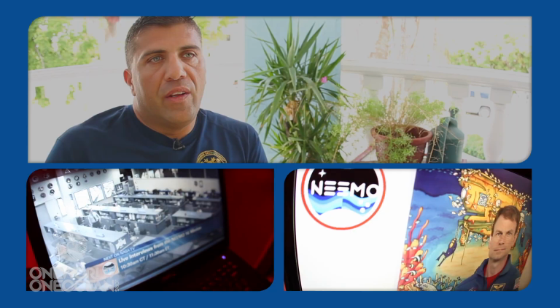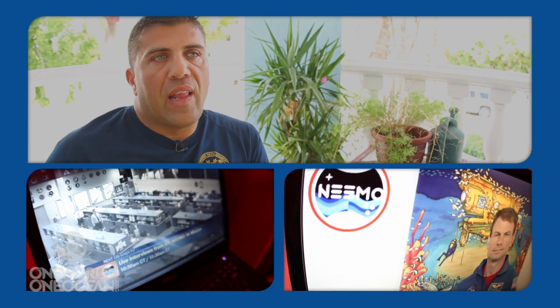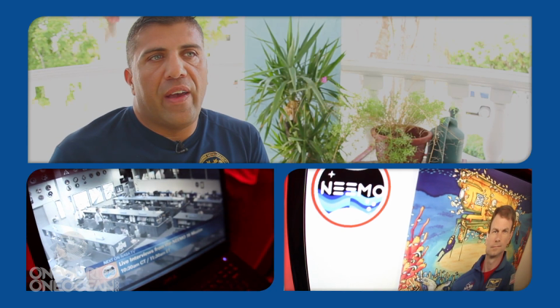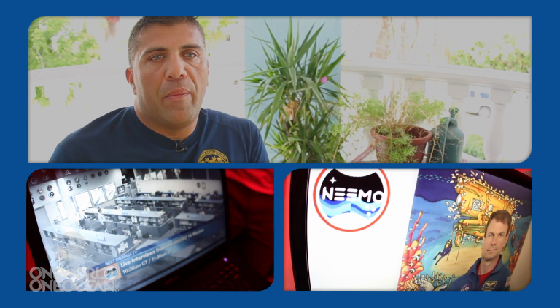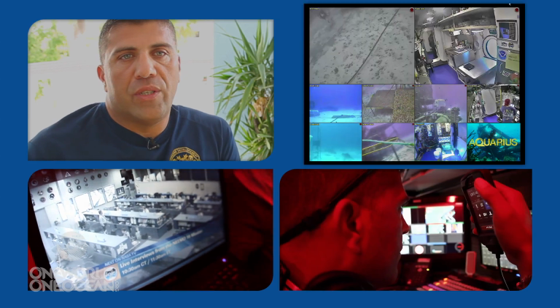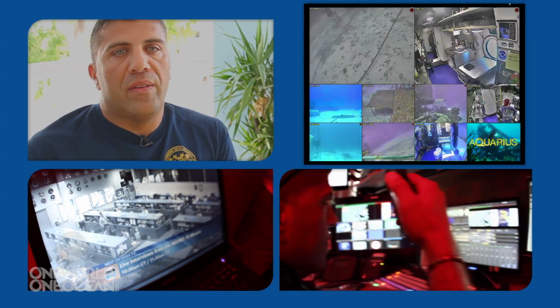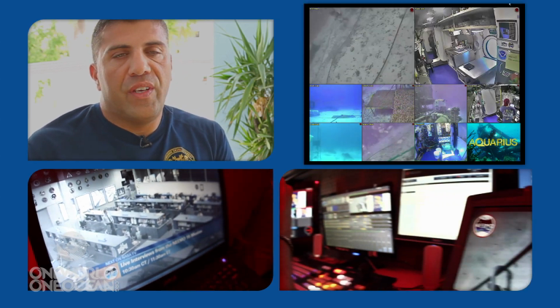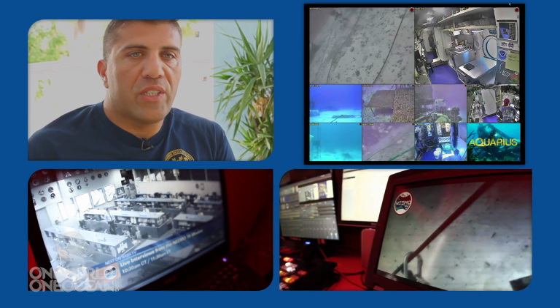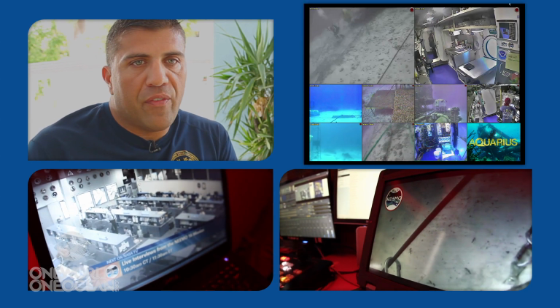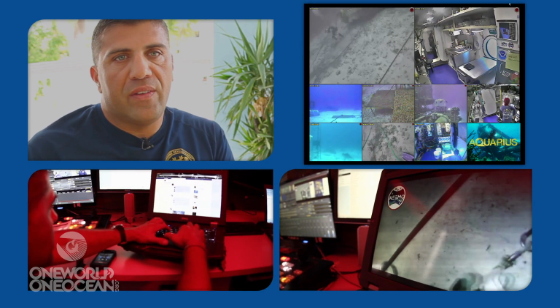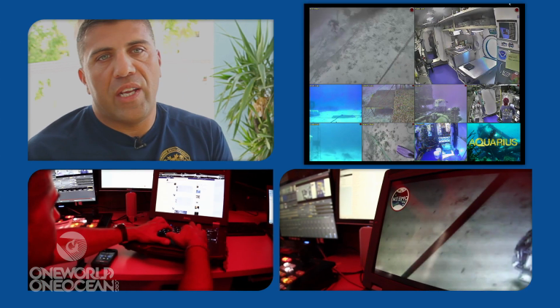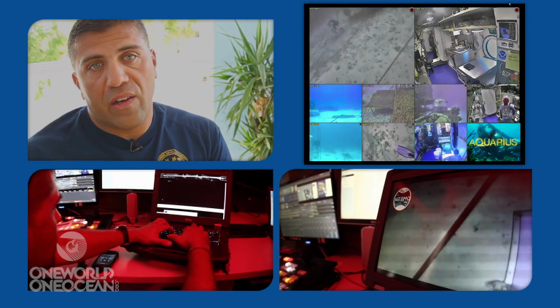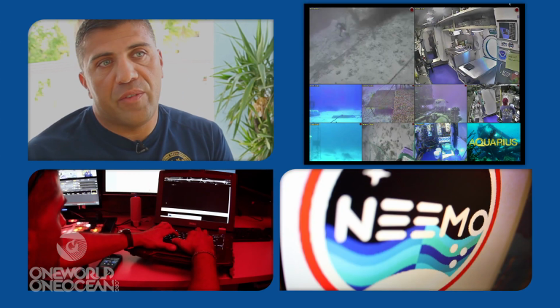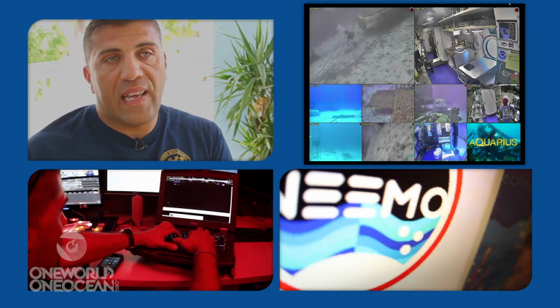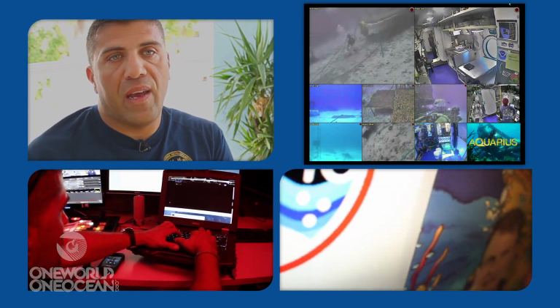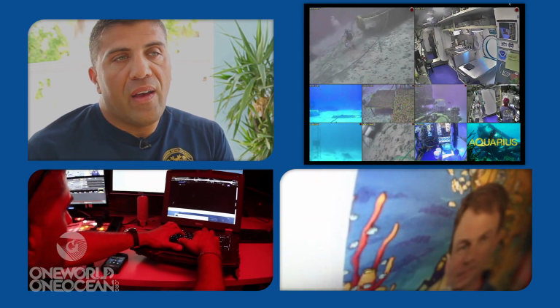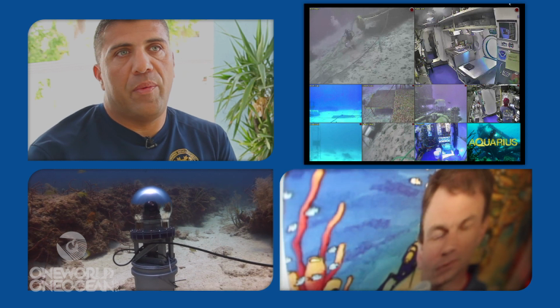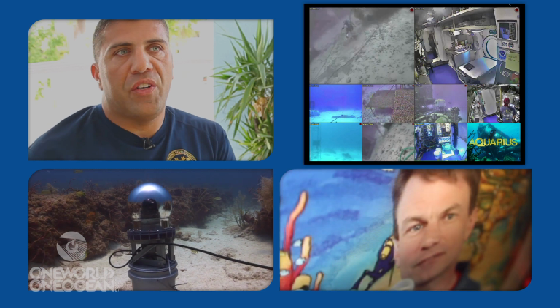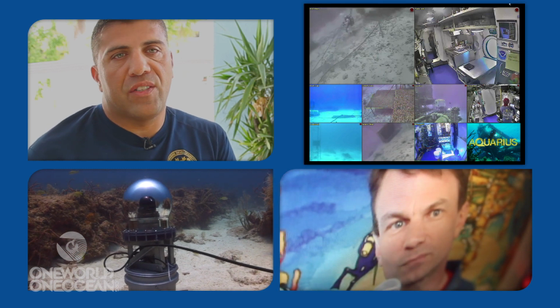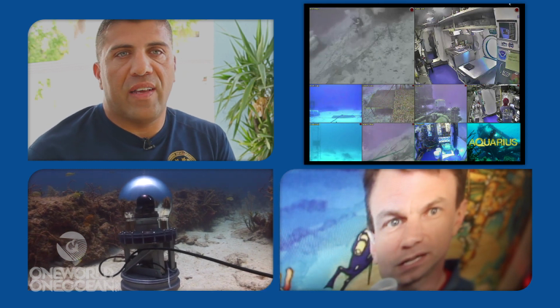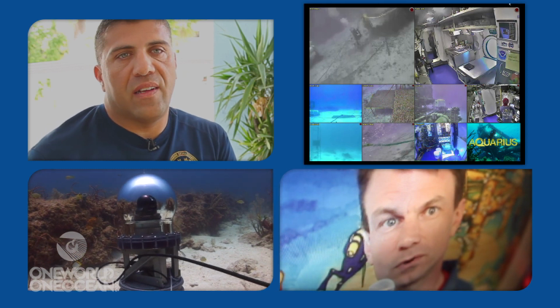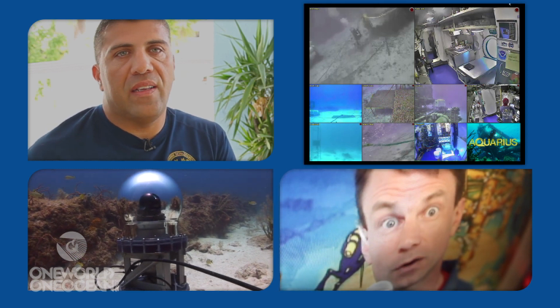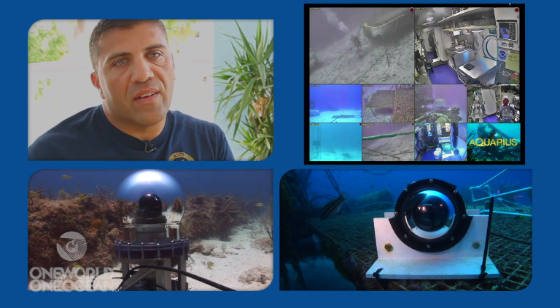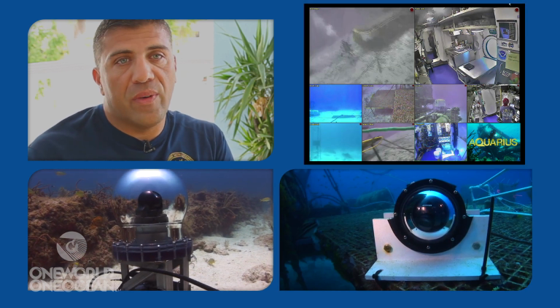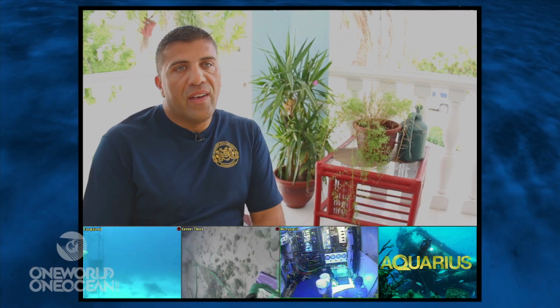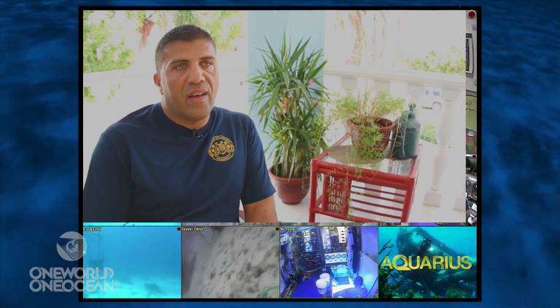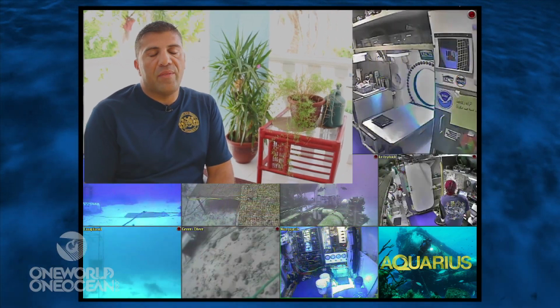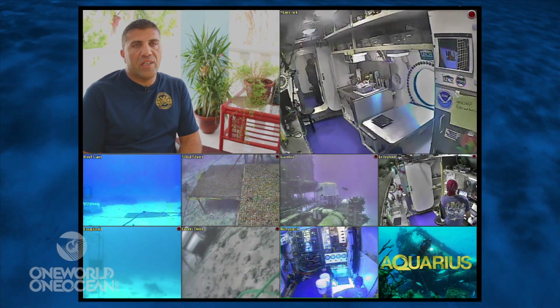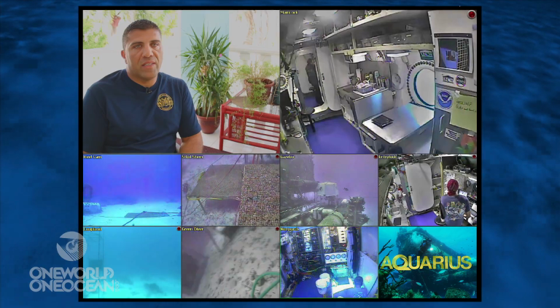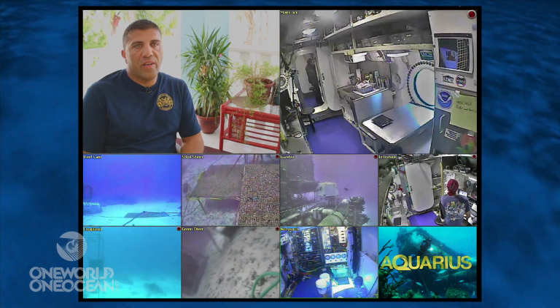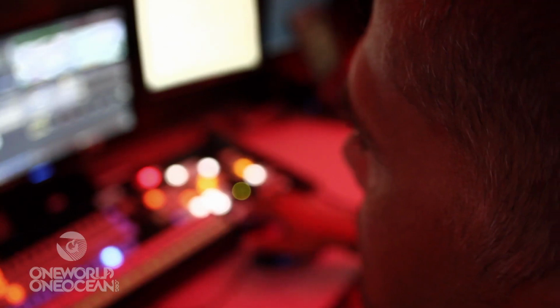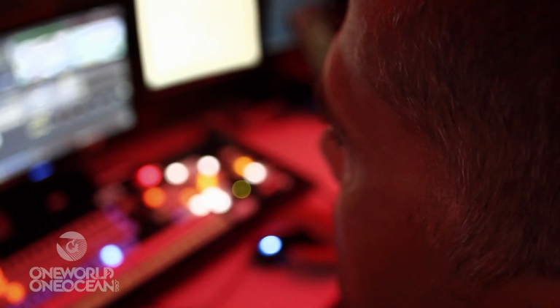During a live event, I may be pushing buttons, switching camera feeds, changing audio feeds, but at the same time I have to be monitoring the actual devices that are sending these signals to me. At times it's pretty challenging, but that's why I love it.